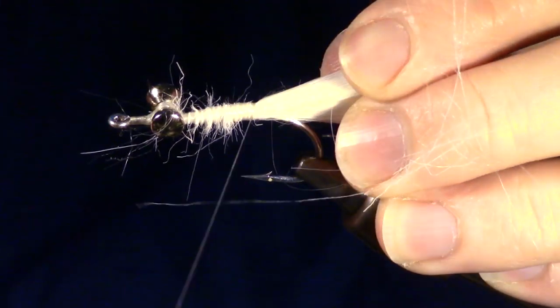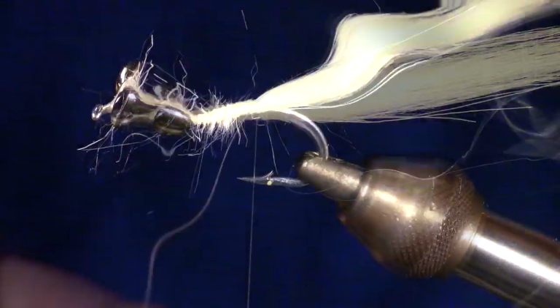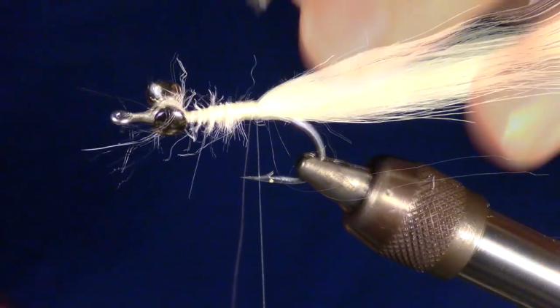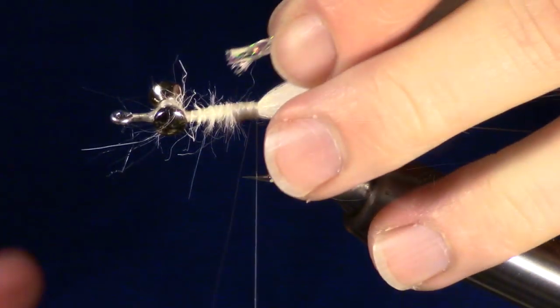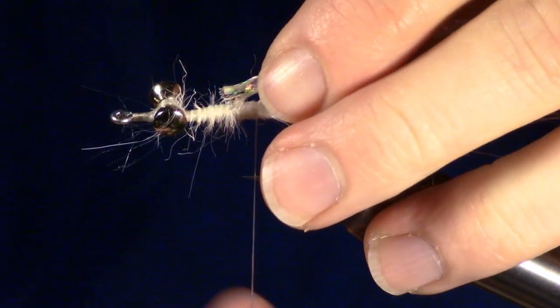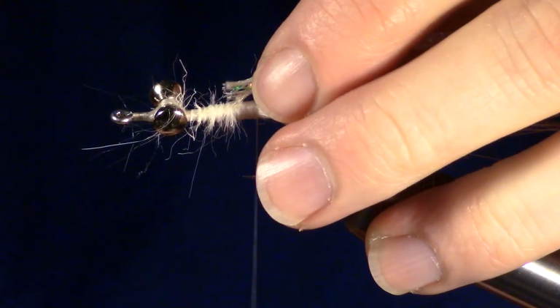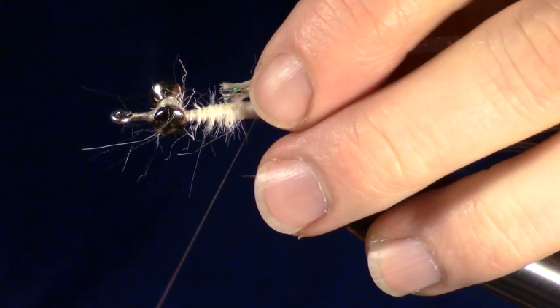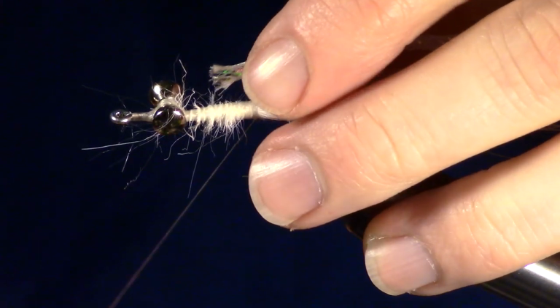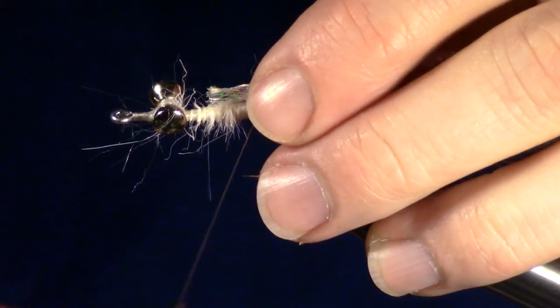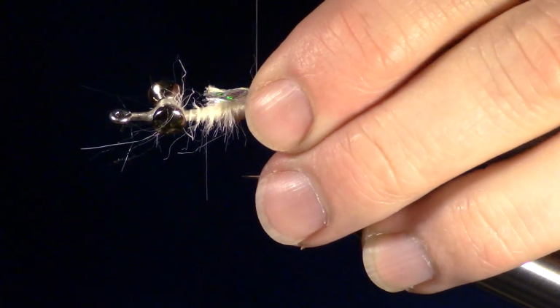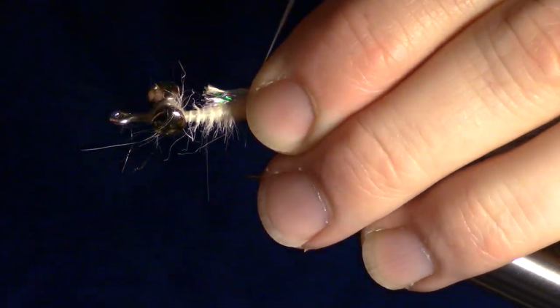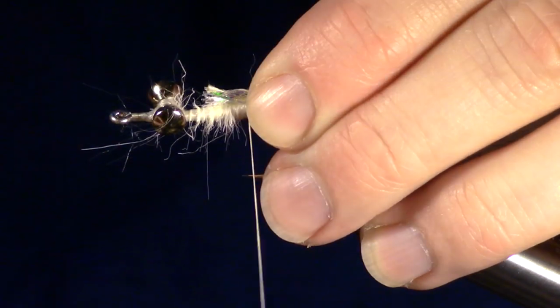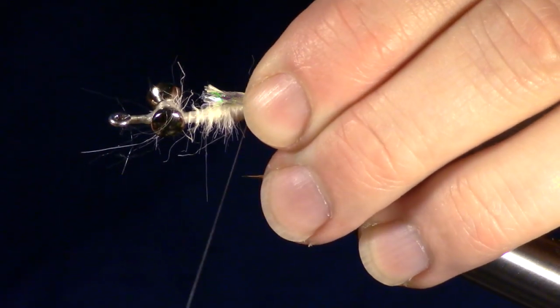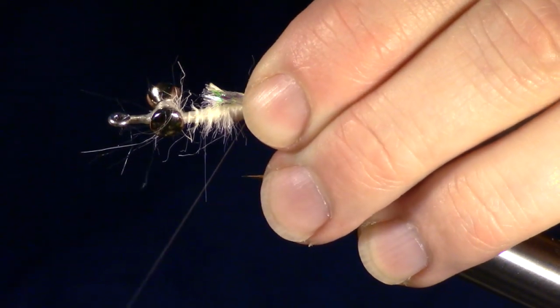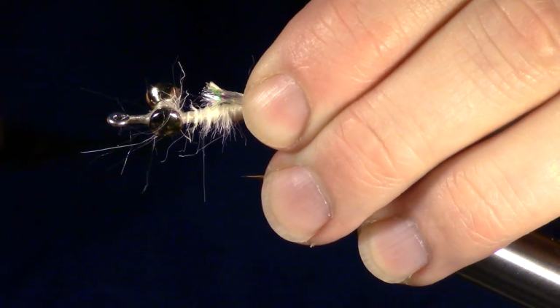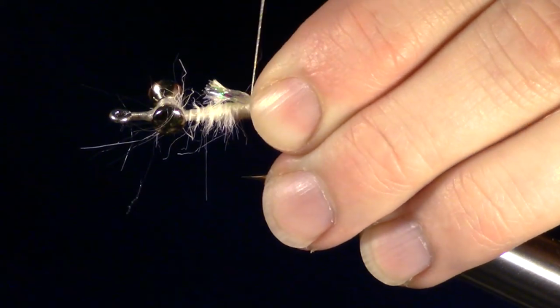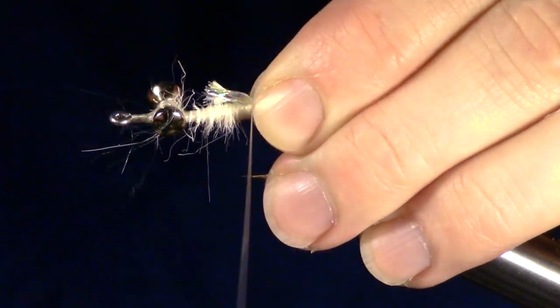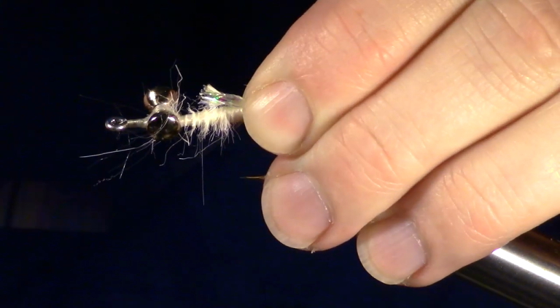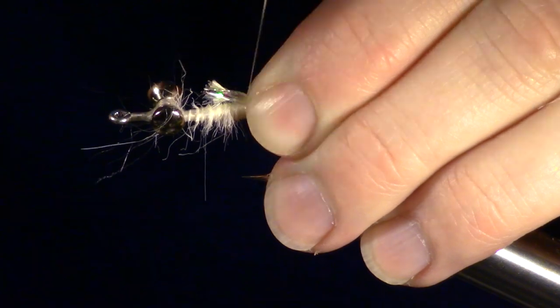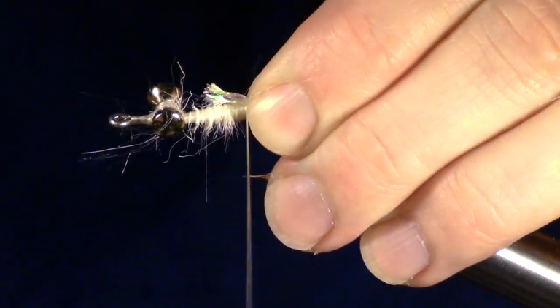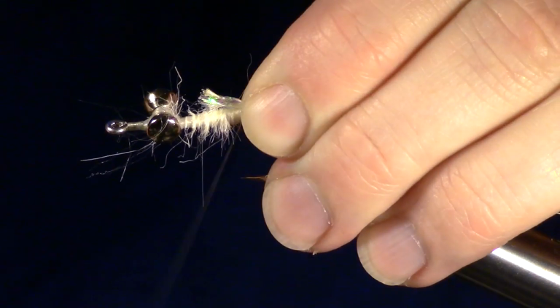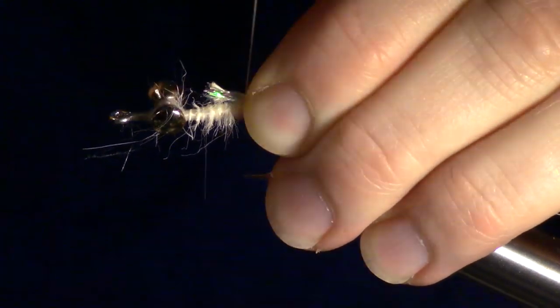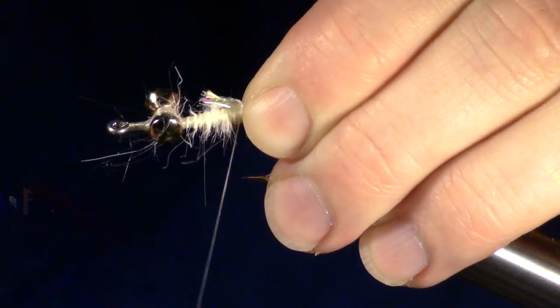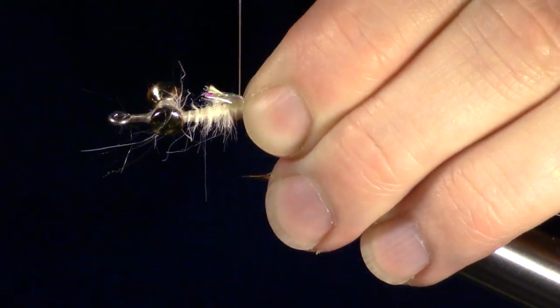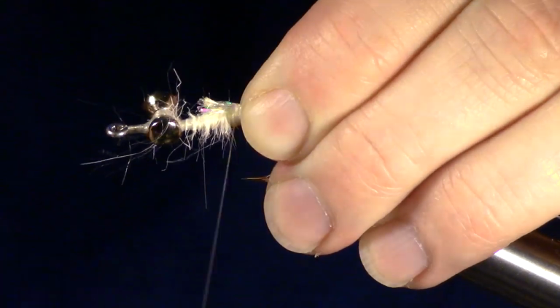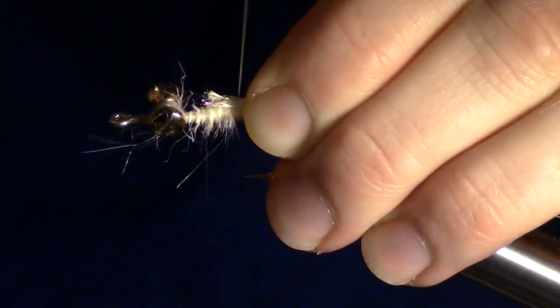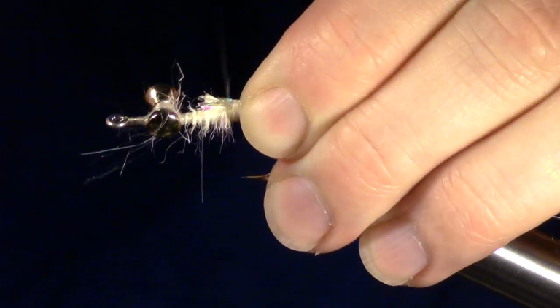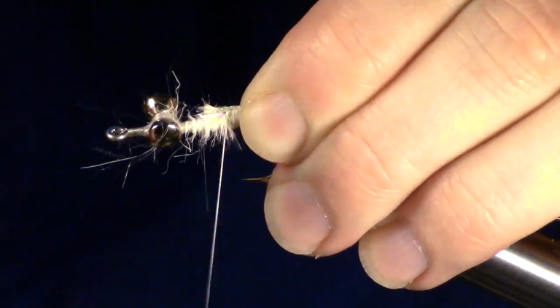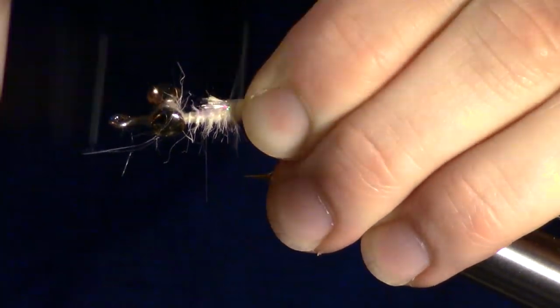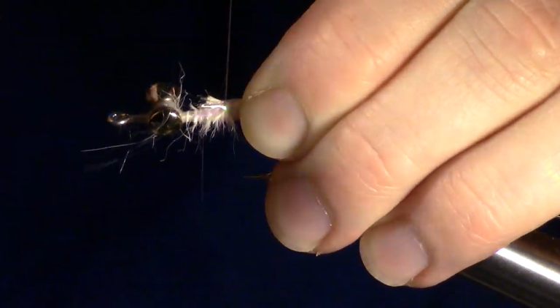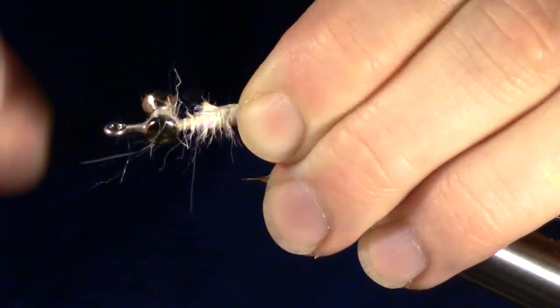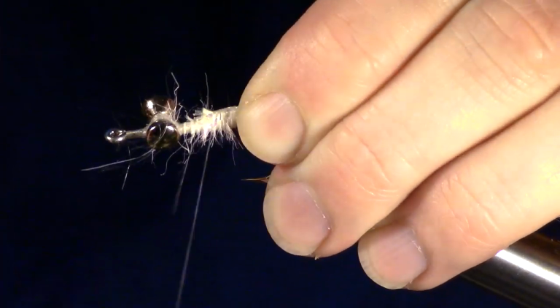For this next step, I add a section of EZ body. I like it for its durability and flash. However, it is expensive, so you can use whatever body wrap you like.